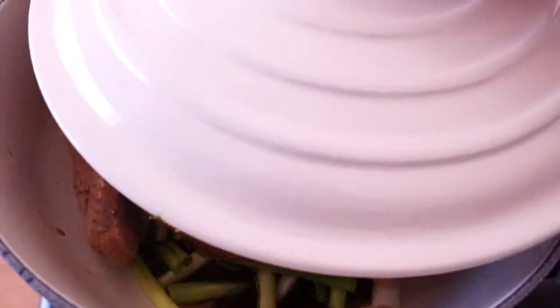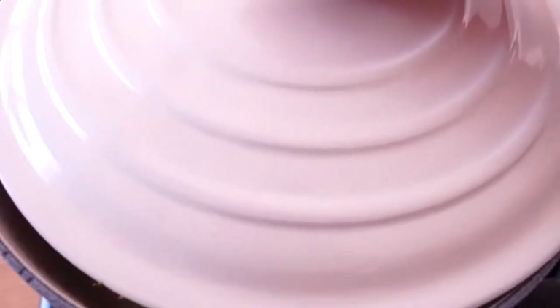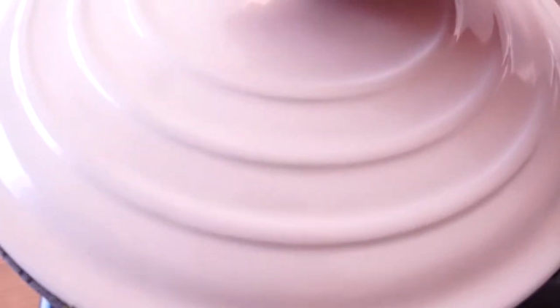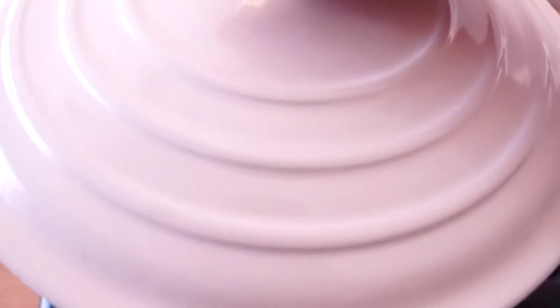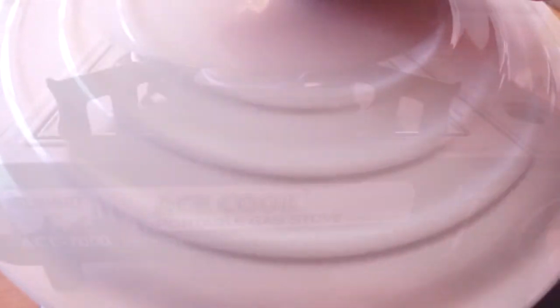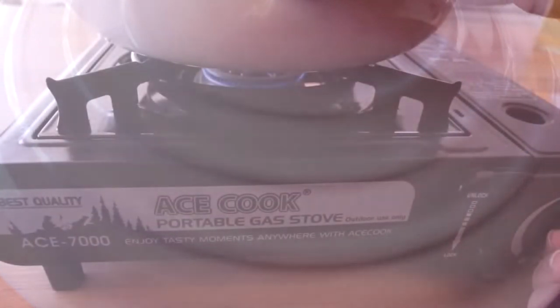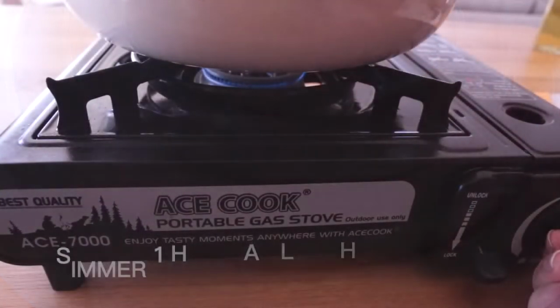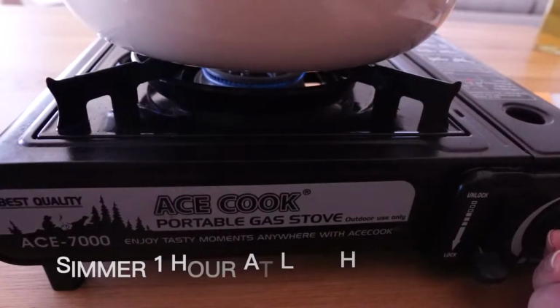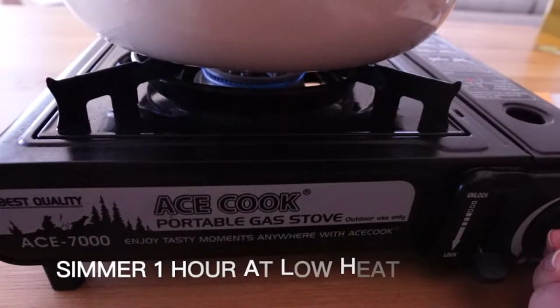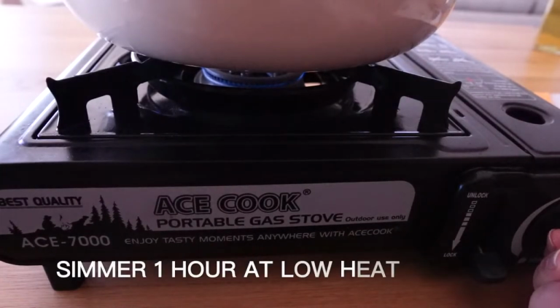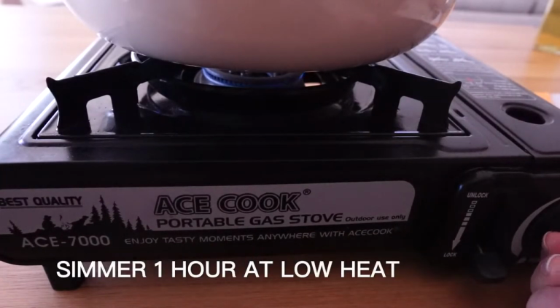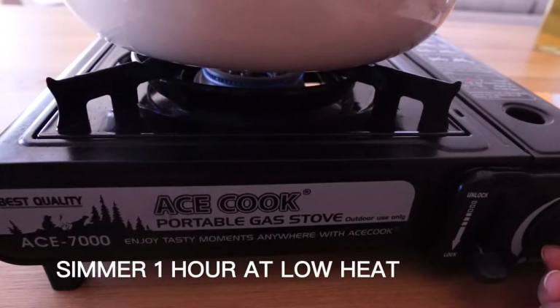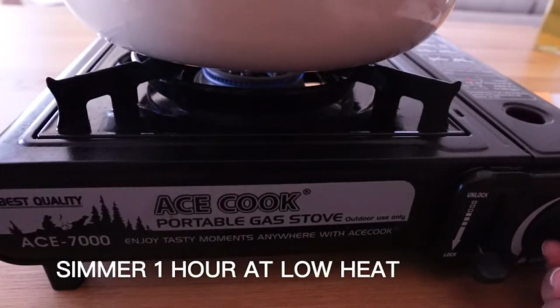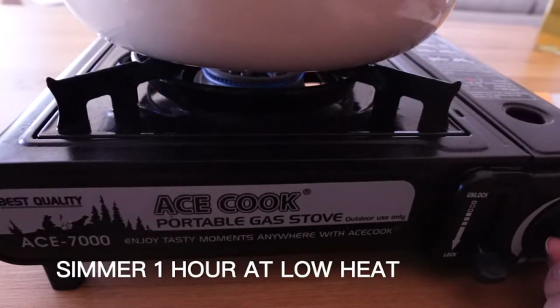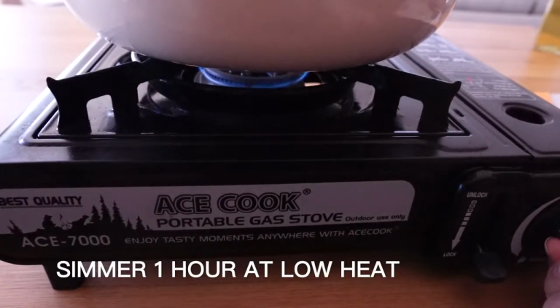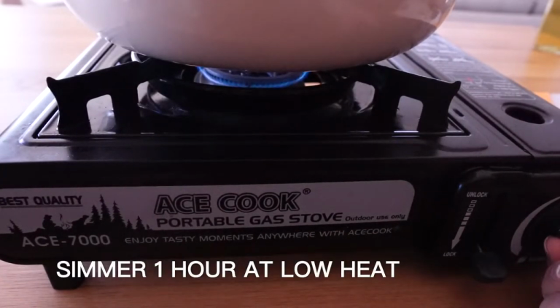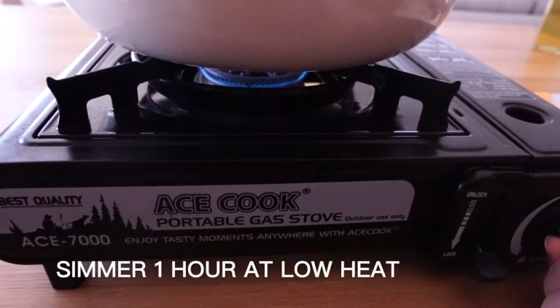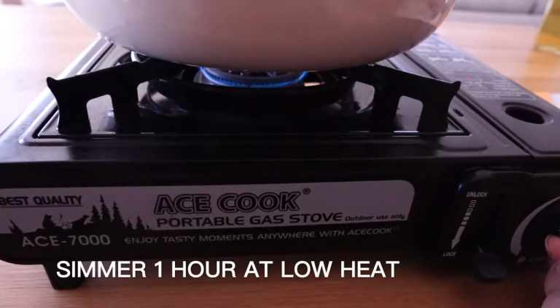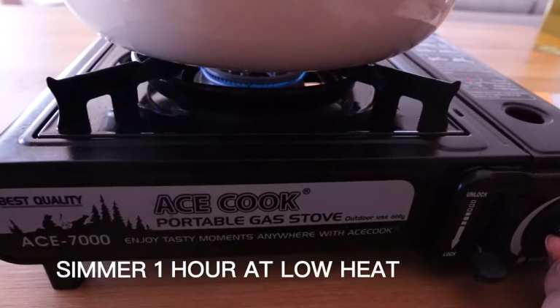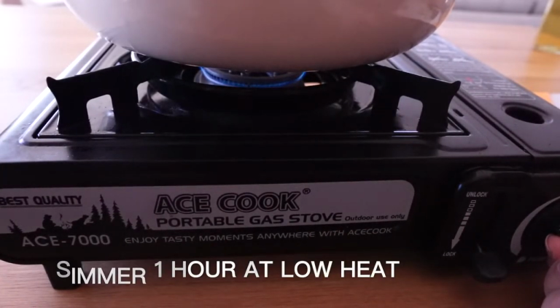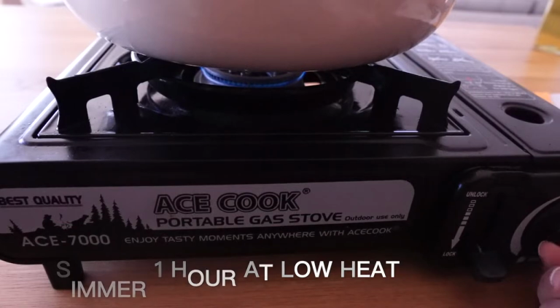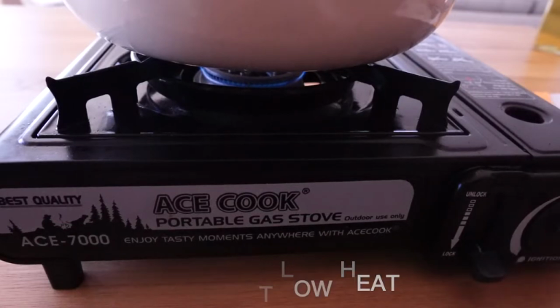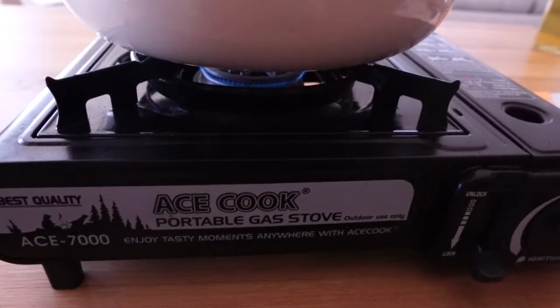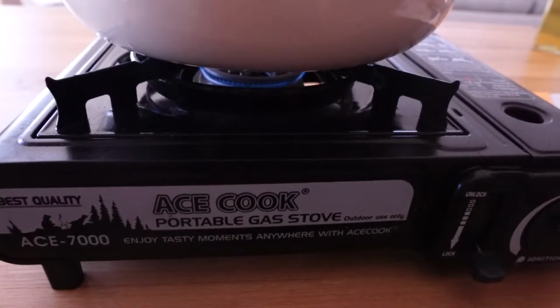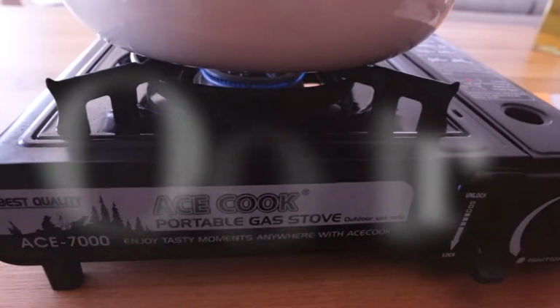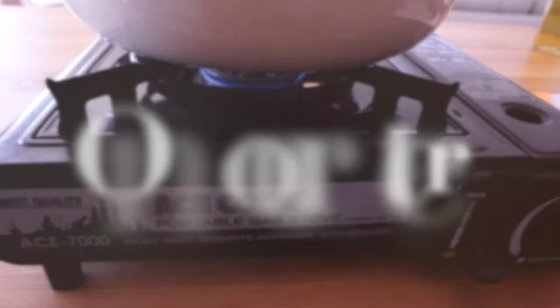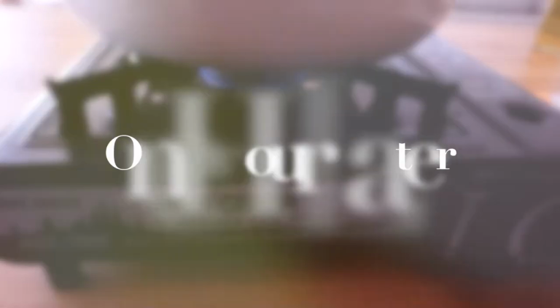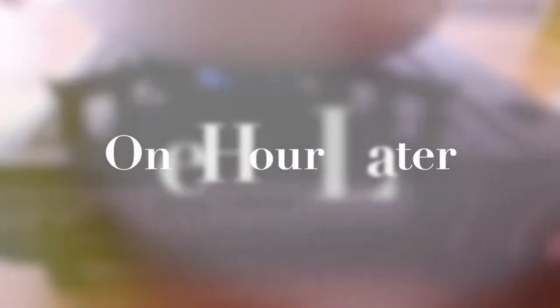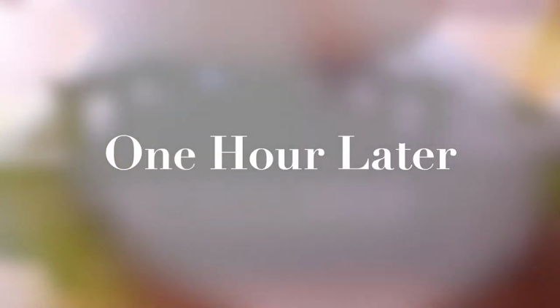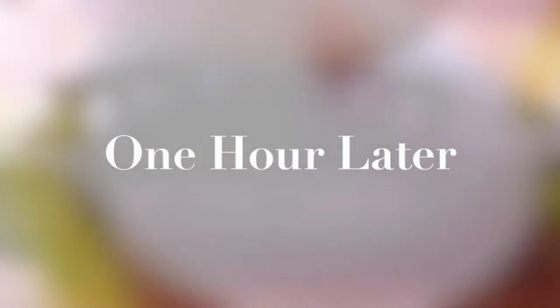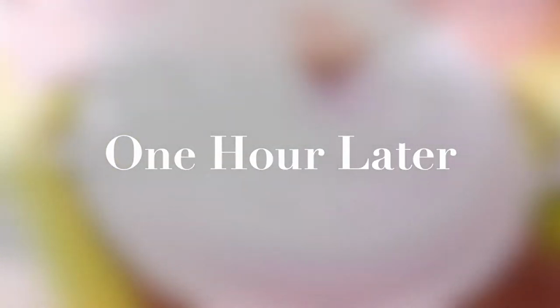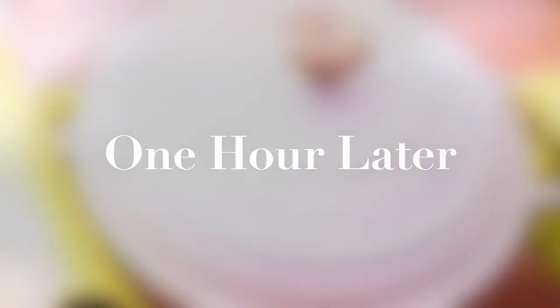Put the lid on, then cook at low heat for an hour. If the heat is too high, it is easy to burn the chicken. I use the lowest option on the stove.